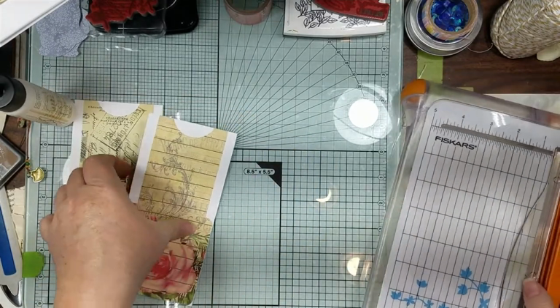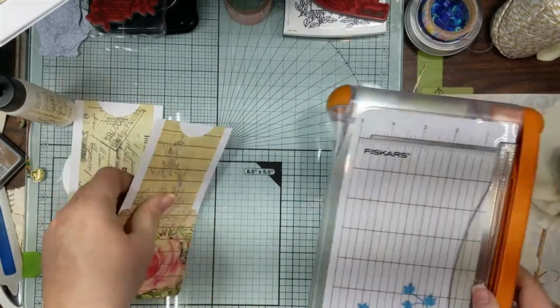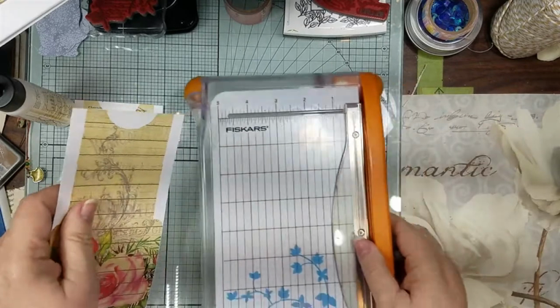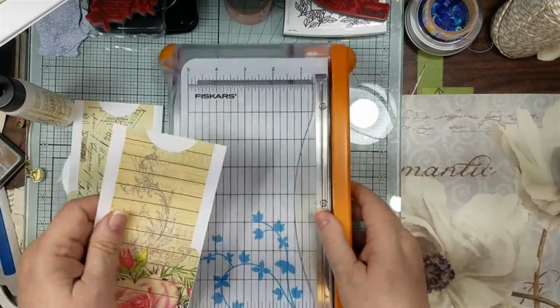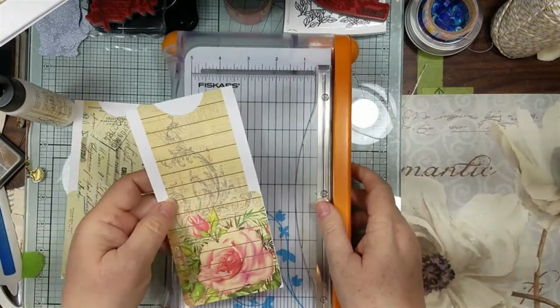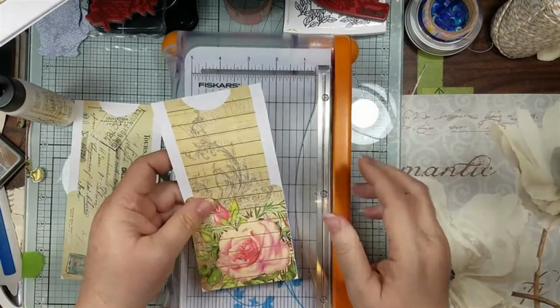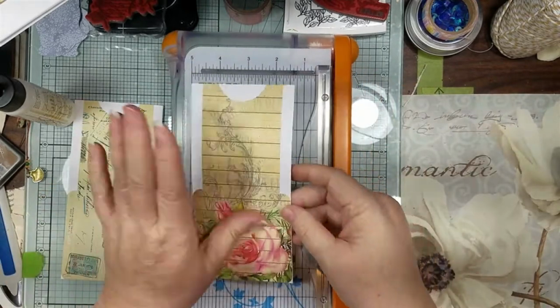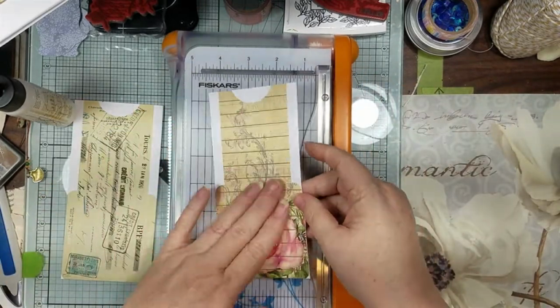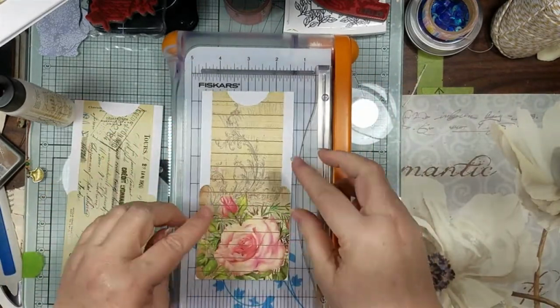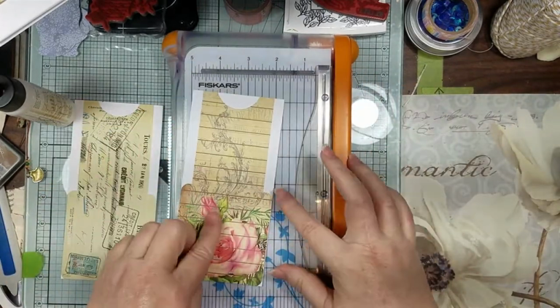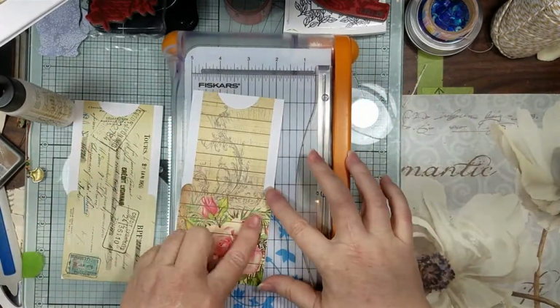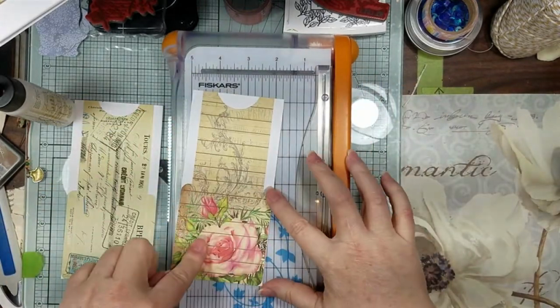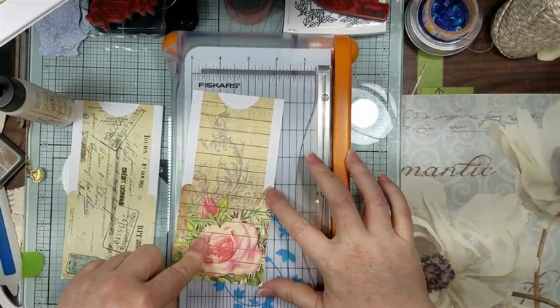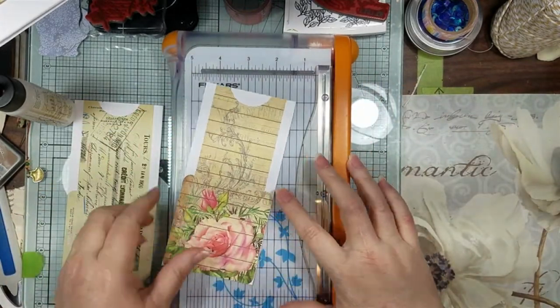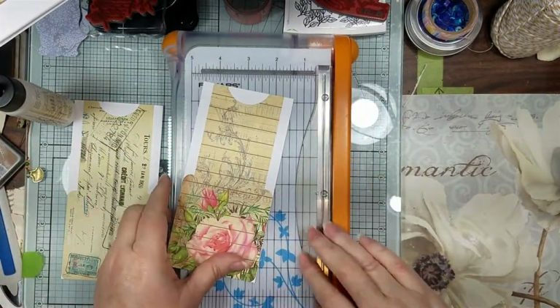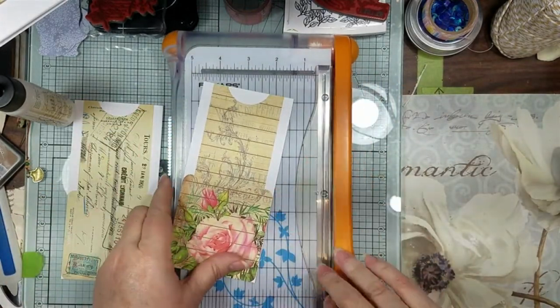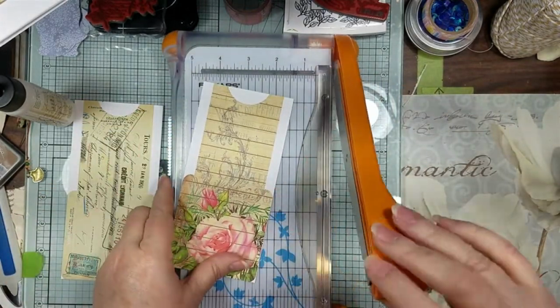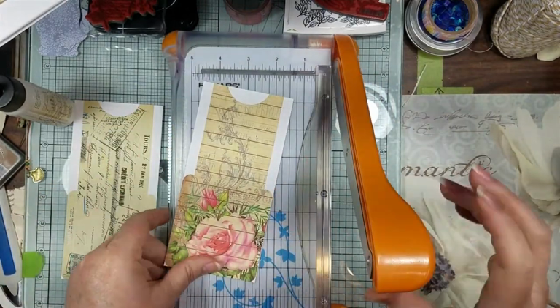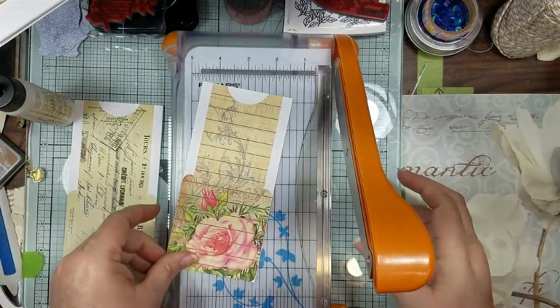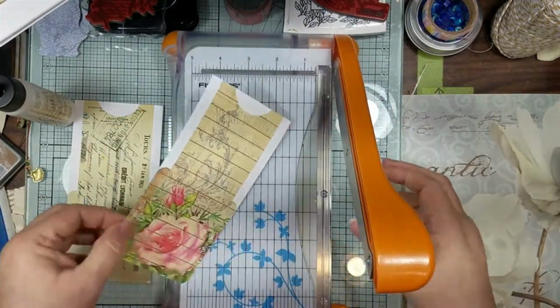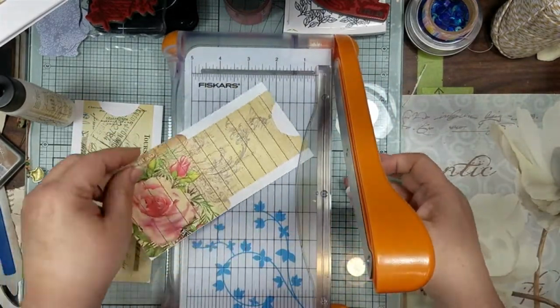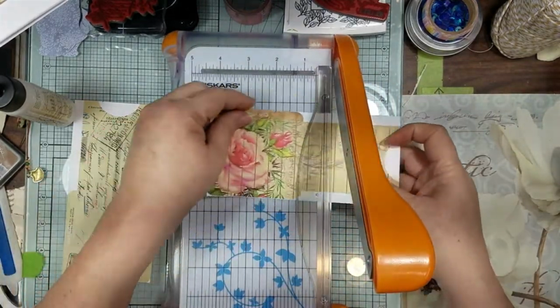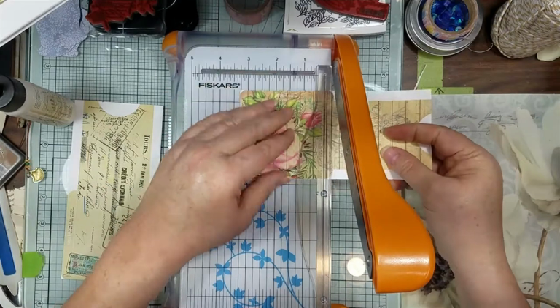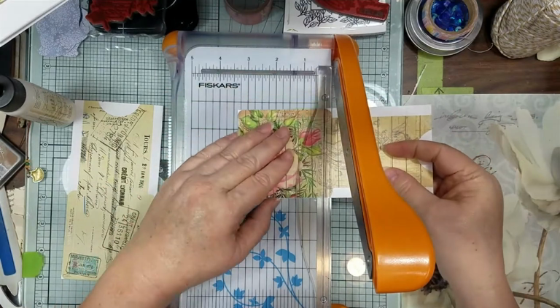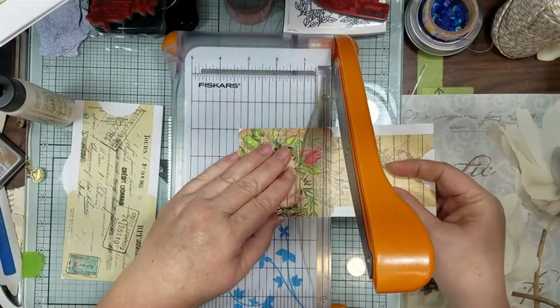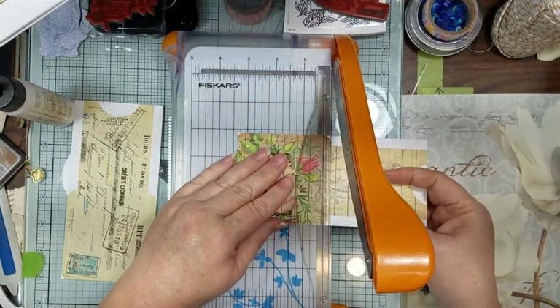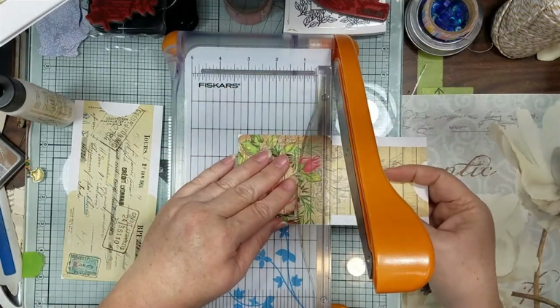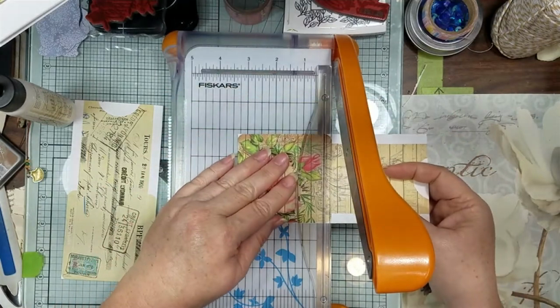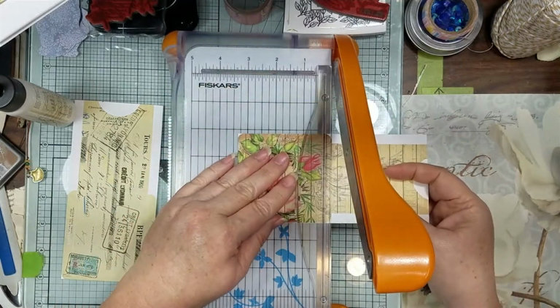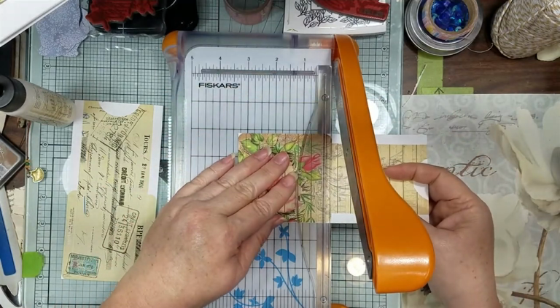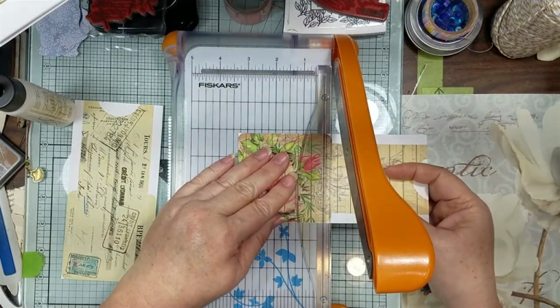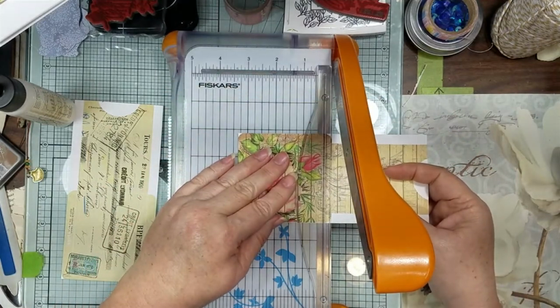So if you don't want to lose the pretty design that they have on there, just cut it where the line is.